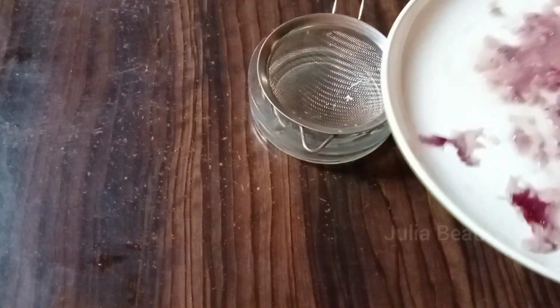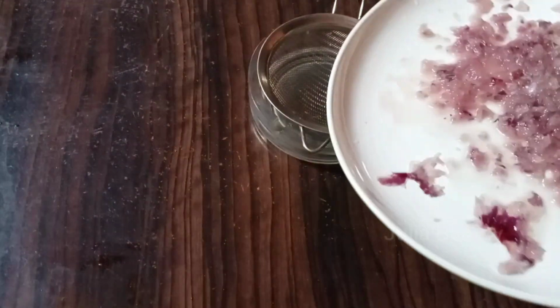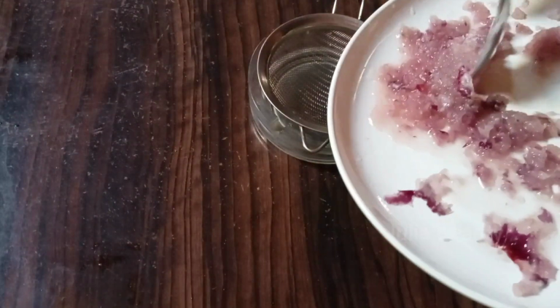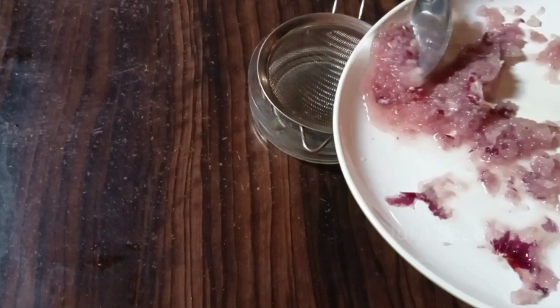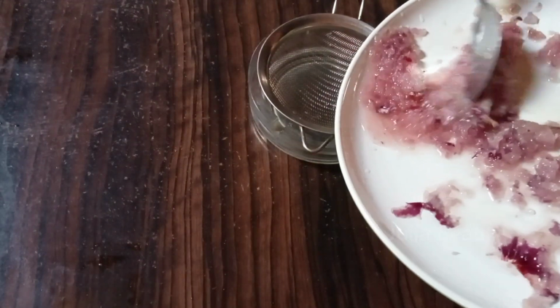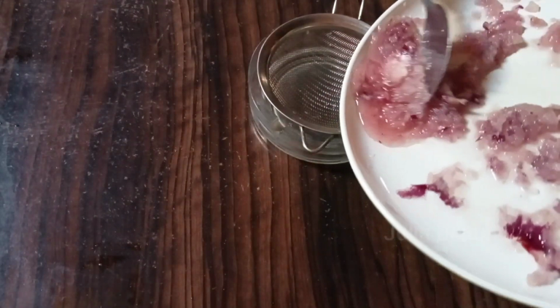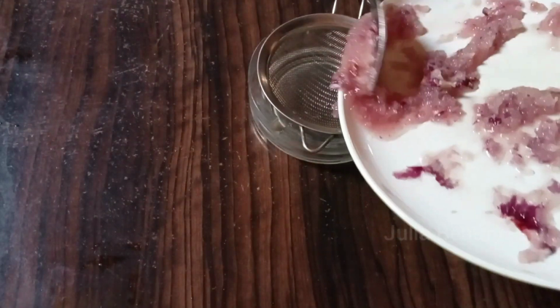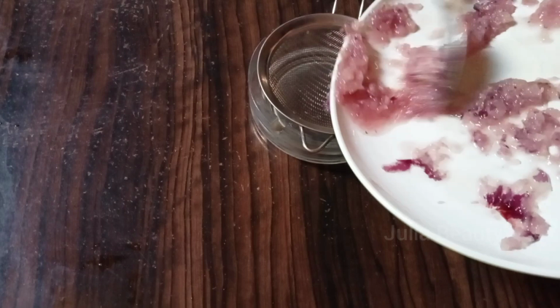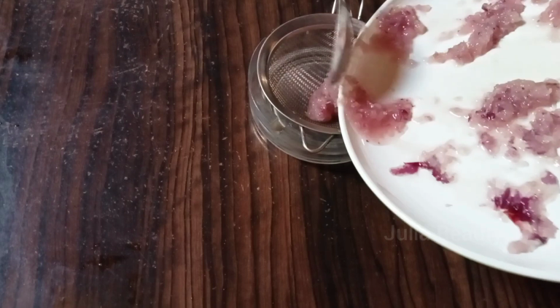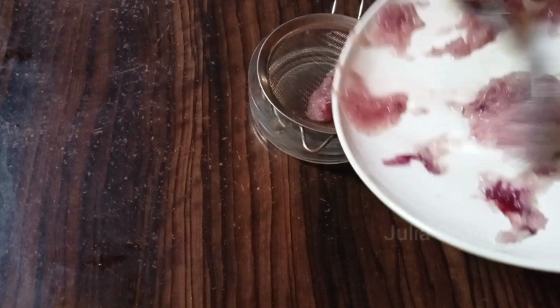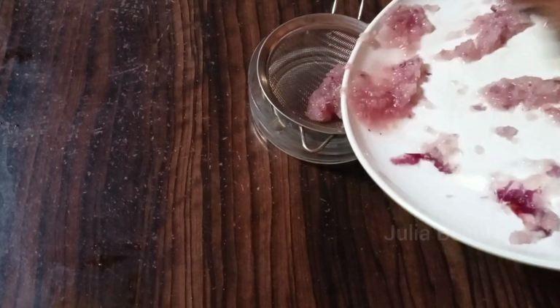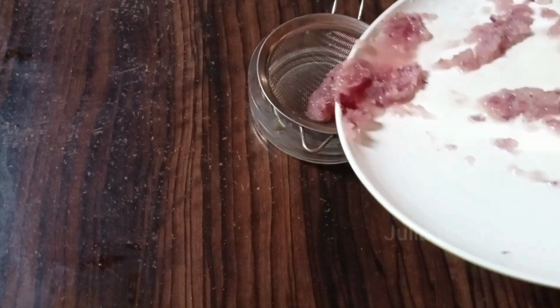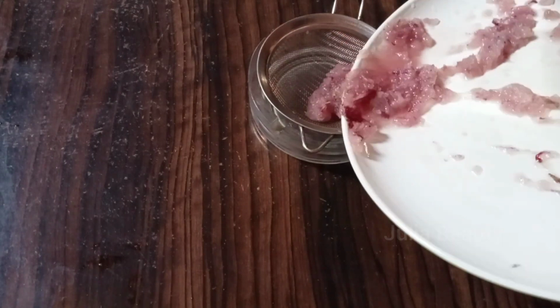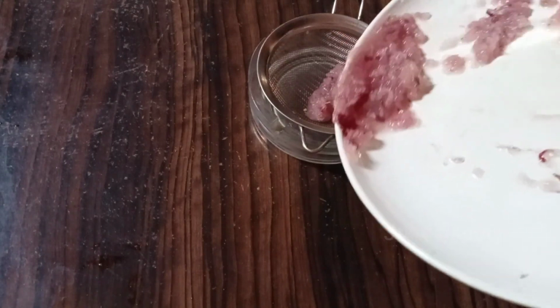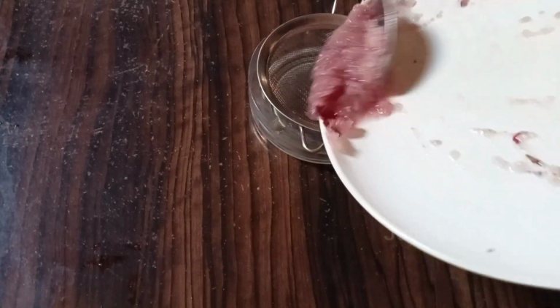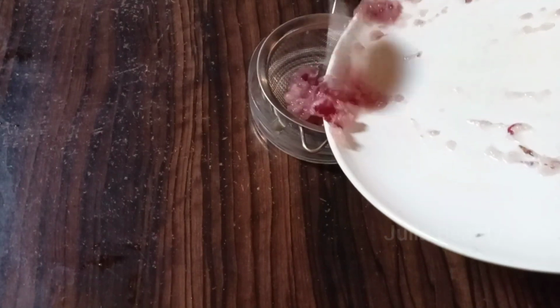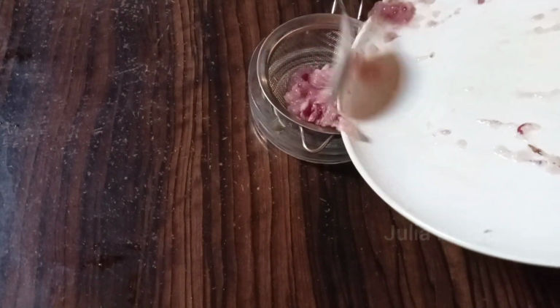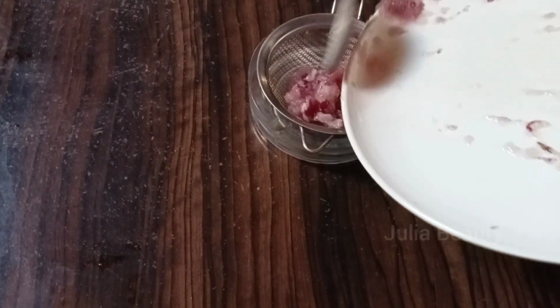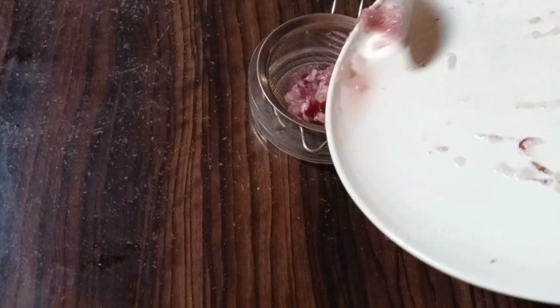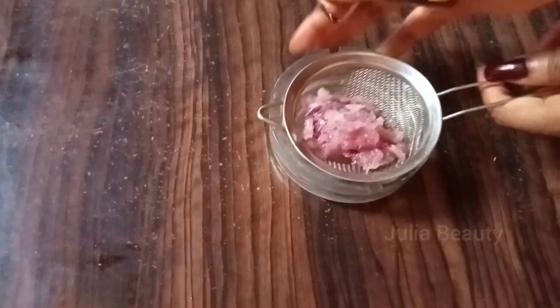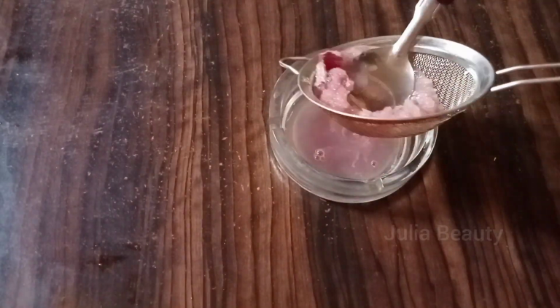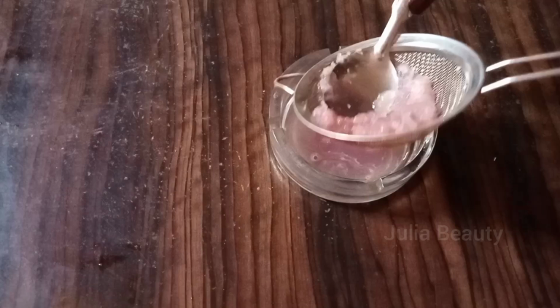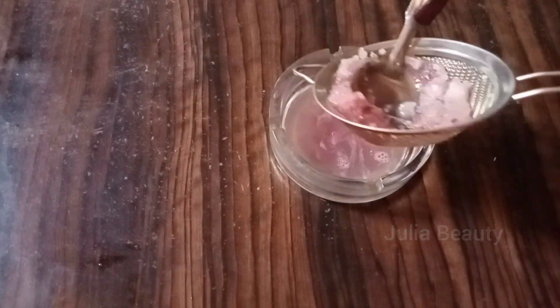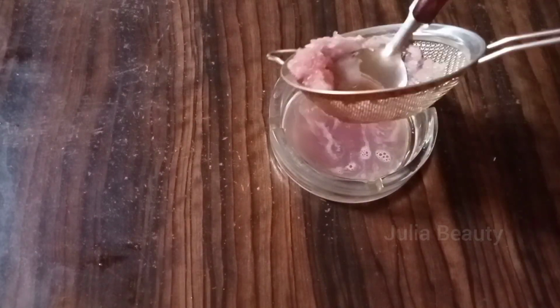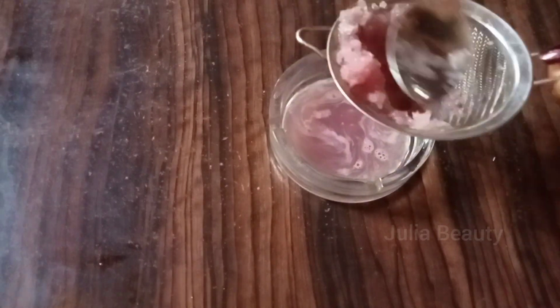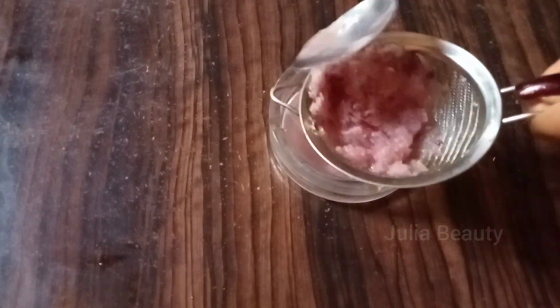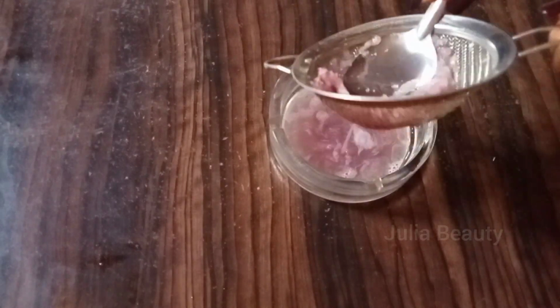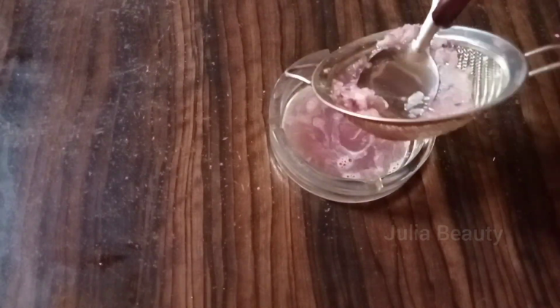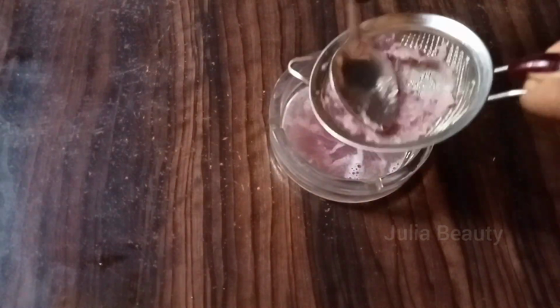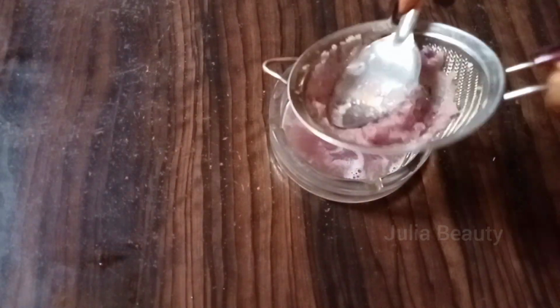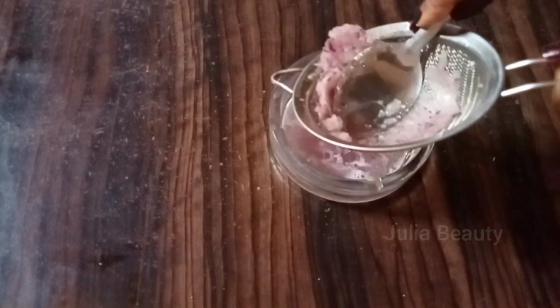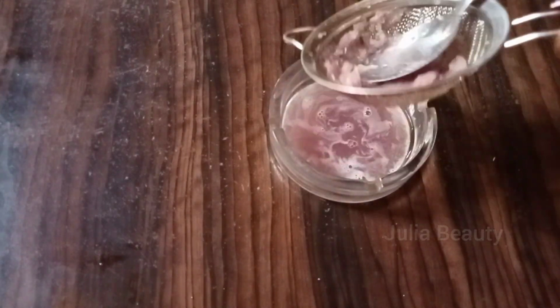Onion has sulfur, which helps to stimulate collagen production, and collagen in turn promotes hair growth and stops hair loss. After you have finished grating it, strain it to extract the onion juice. Get your onion juice — do not mix with water, so avoid diluting it.